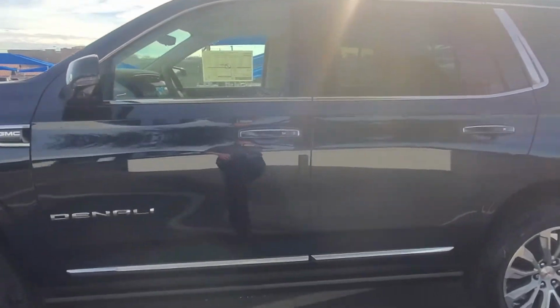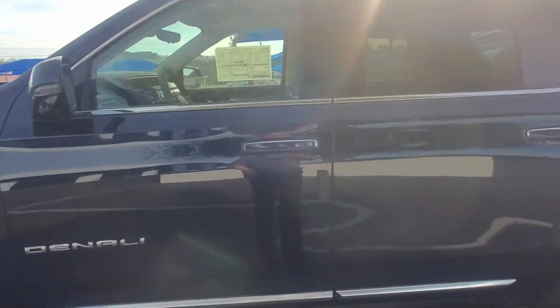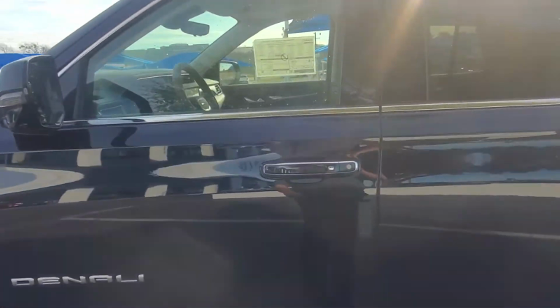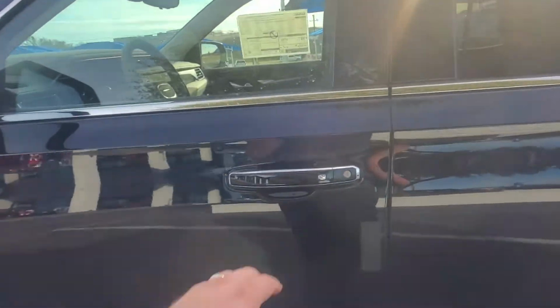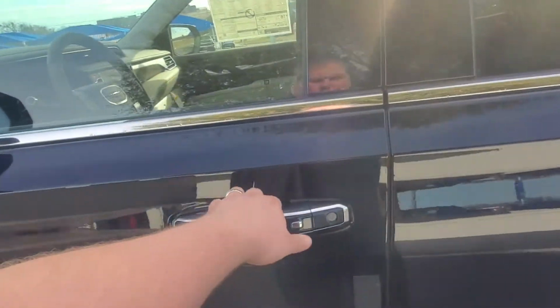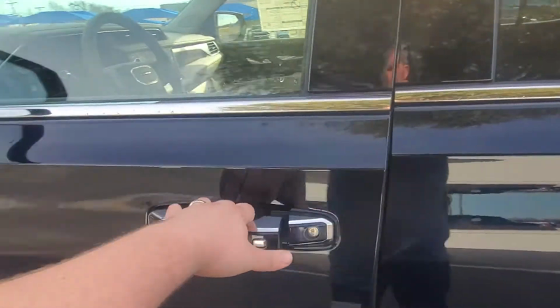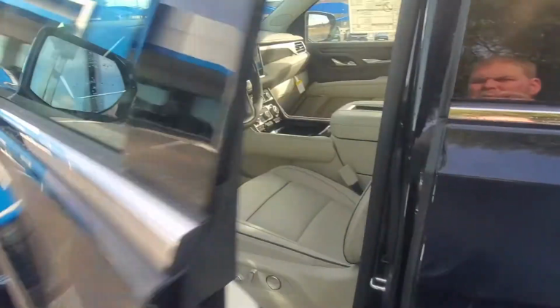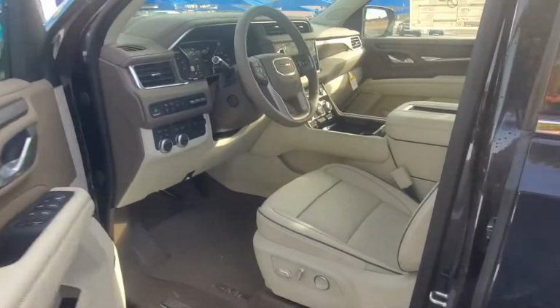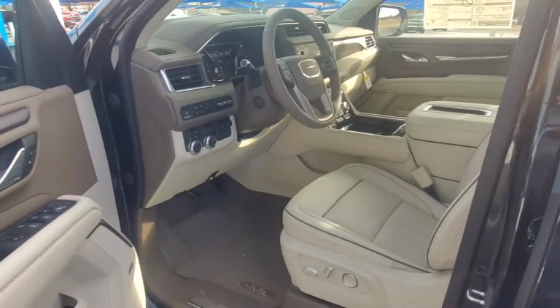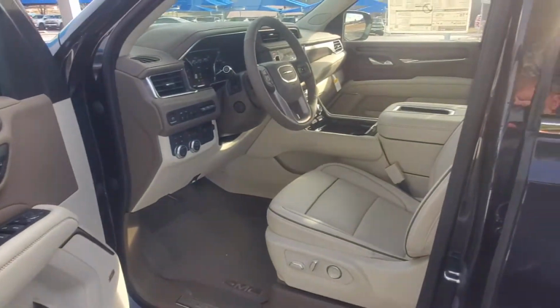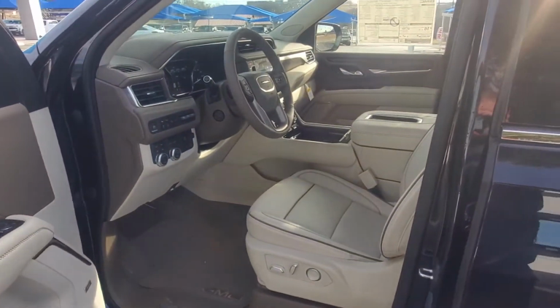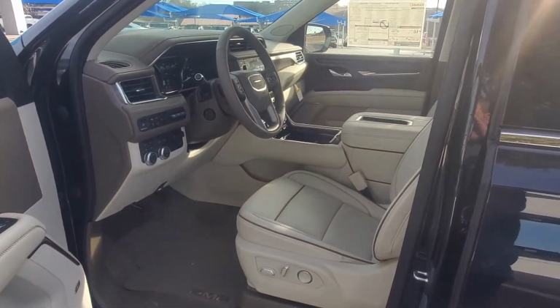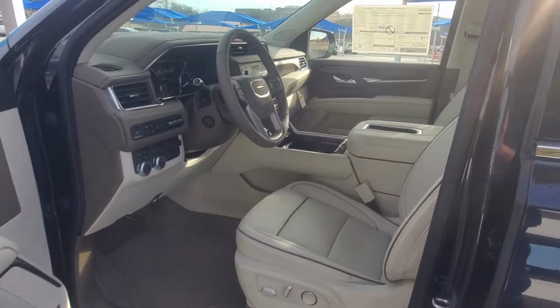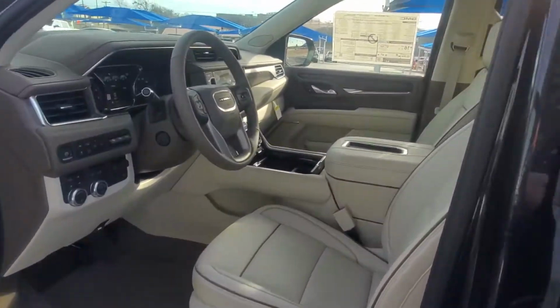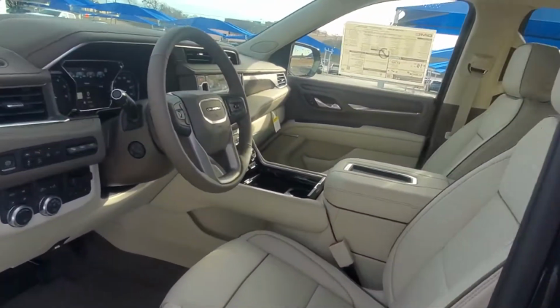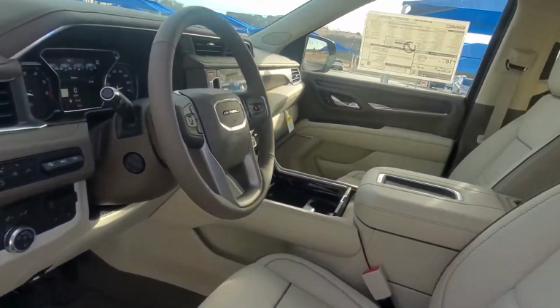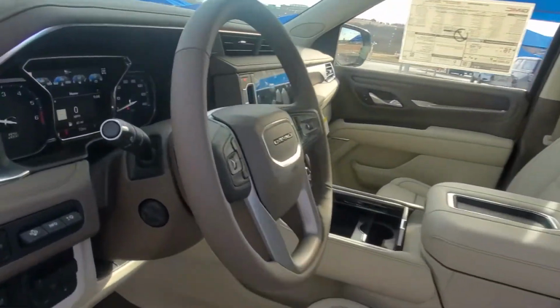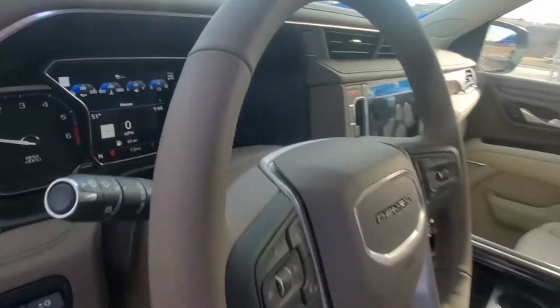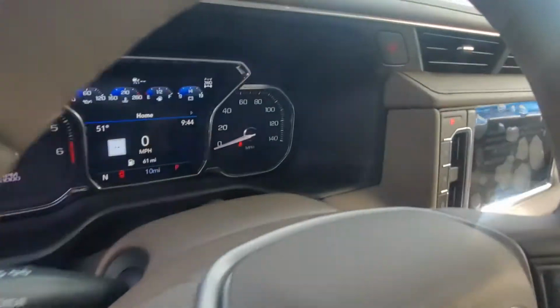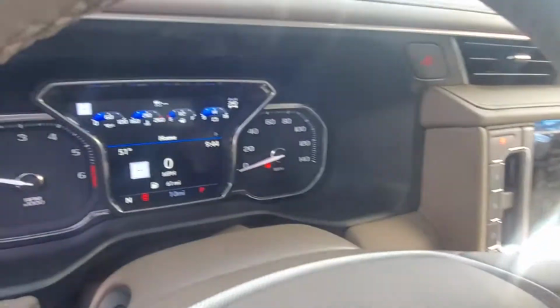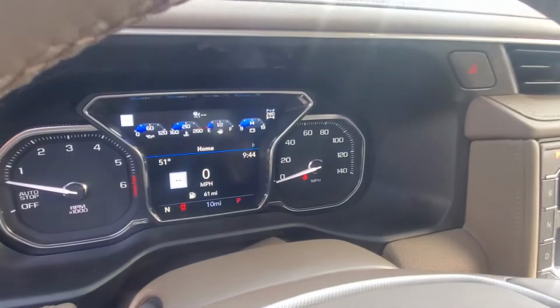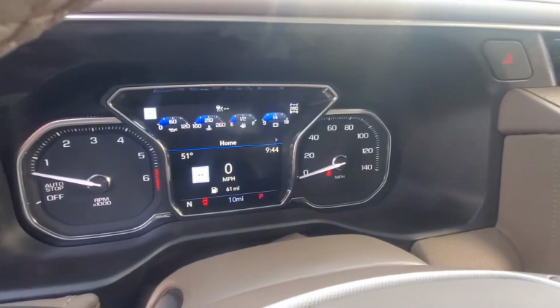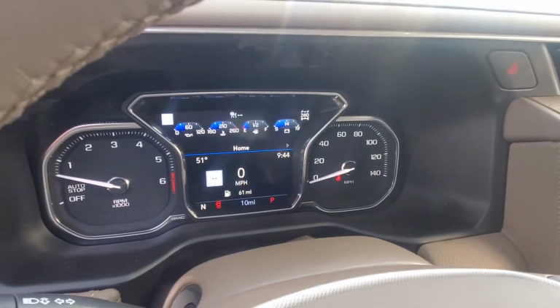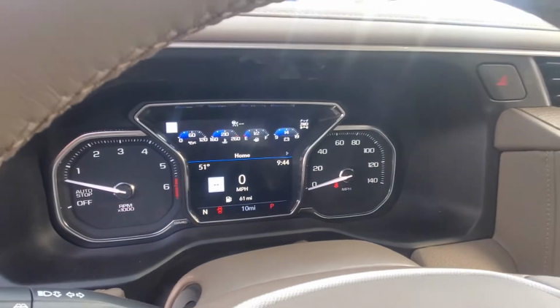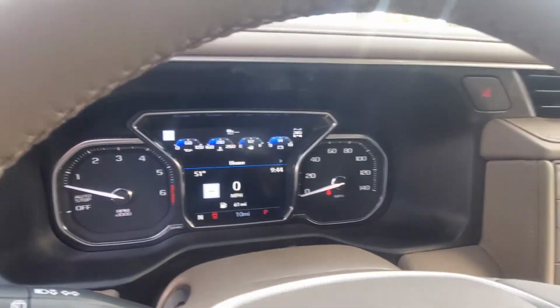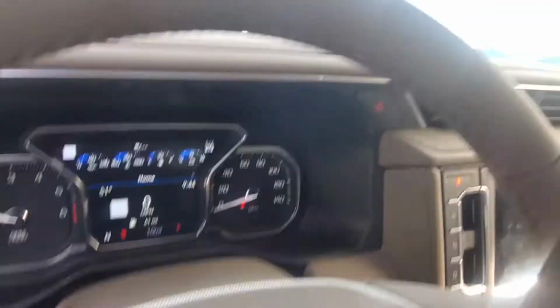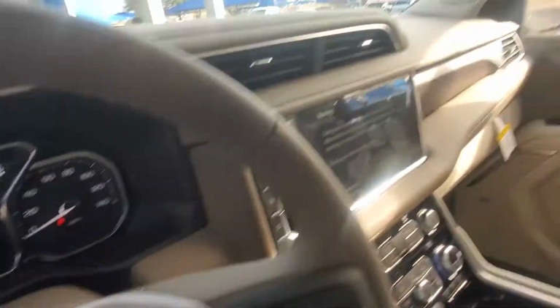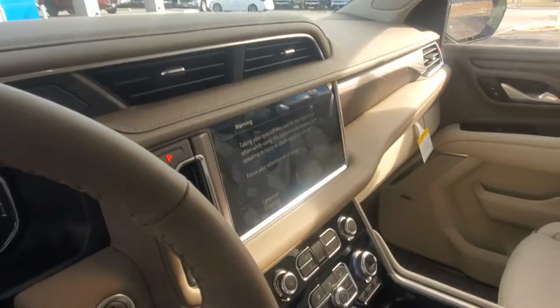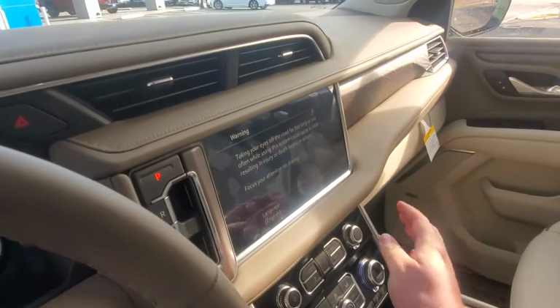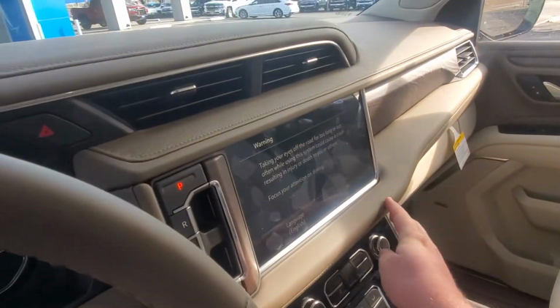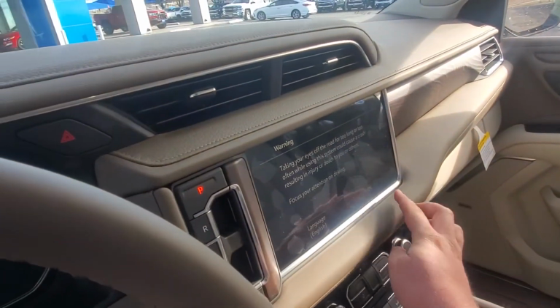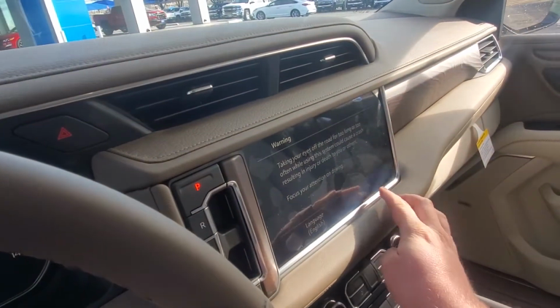Let's look at the interior. It has 10 miles on it. Big touchscreen — let's get that fixed for you.